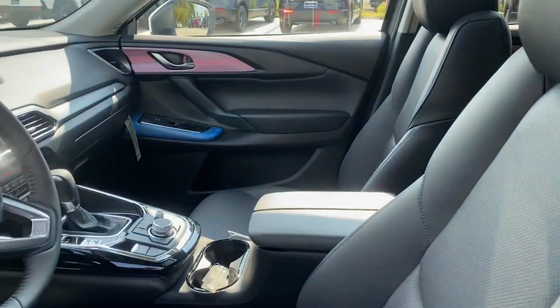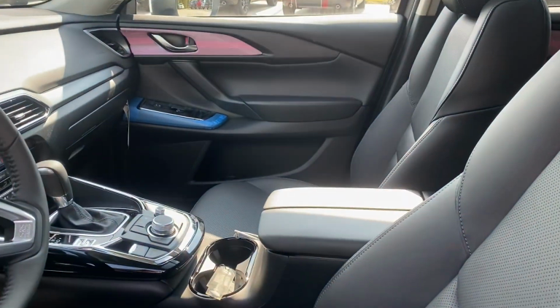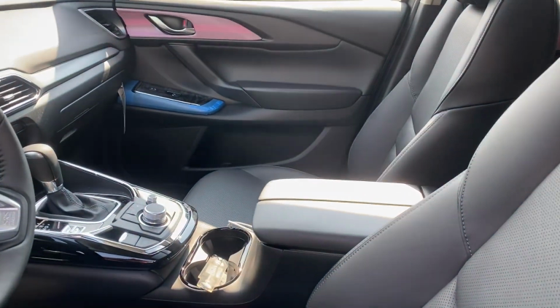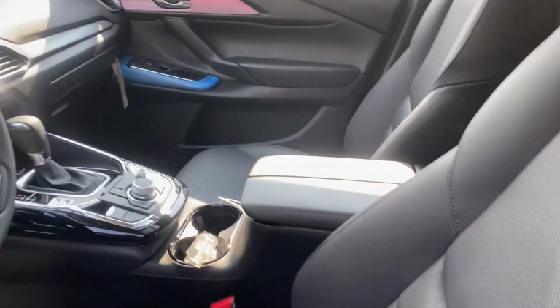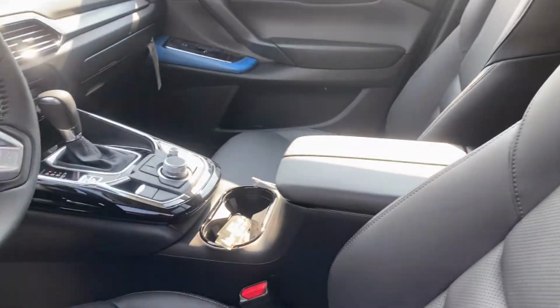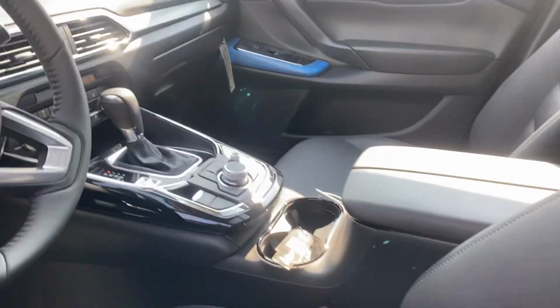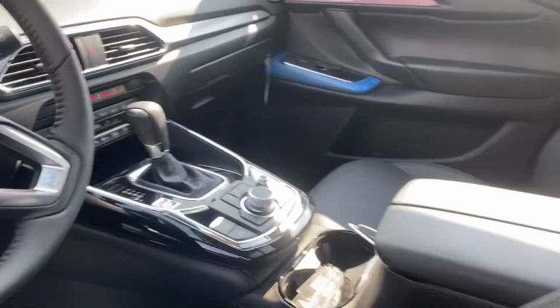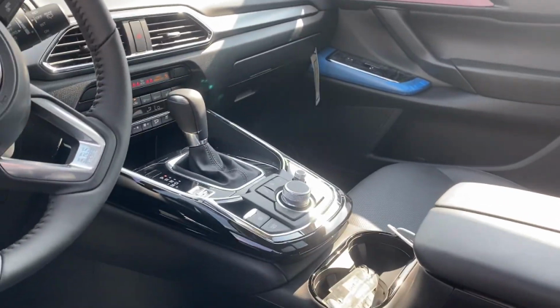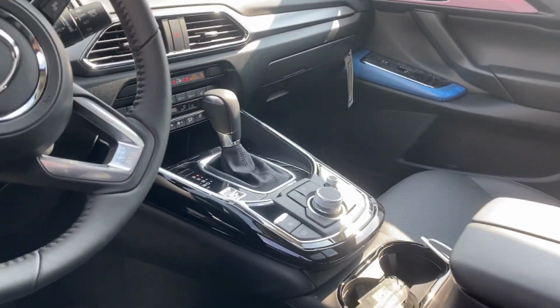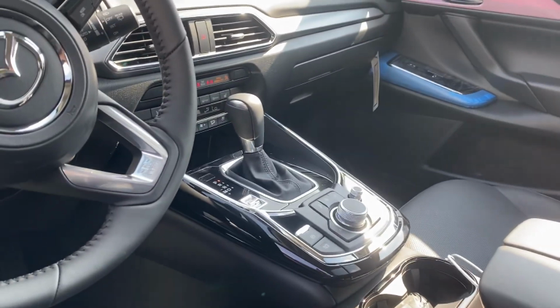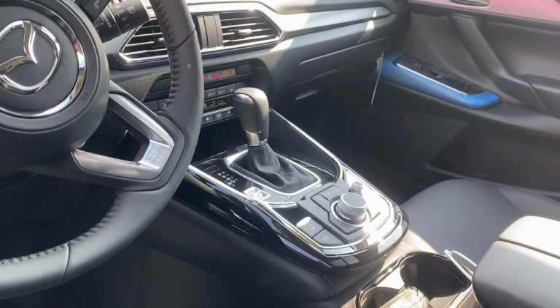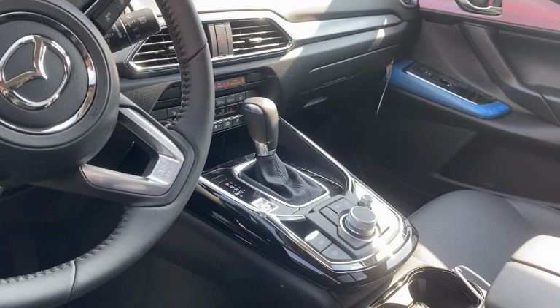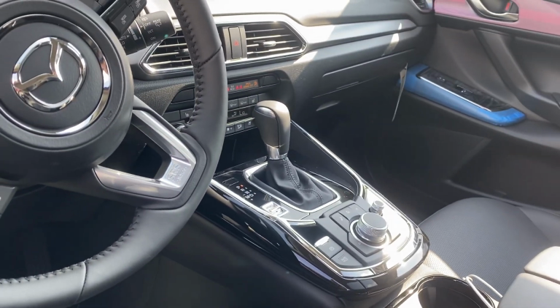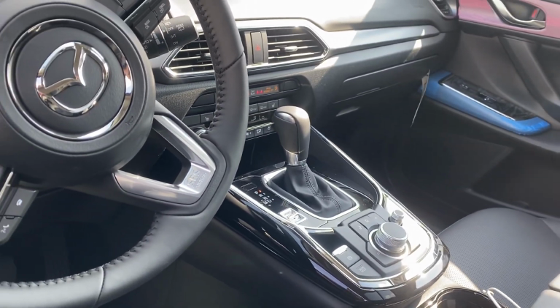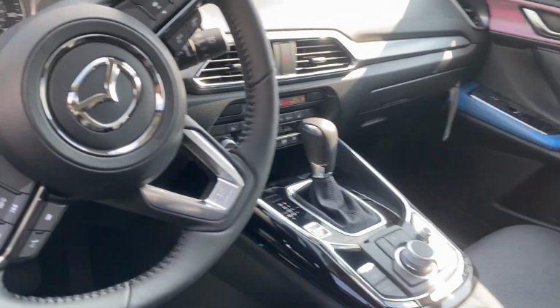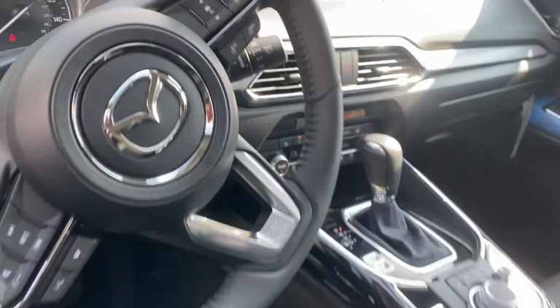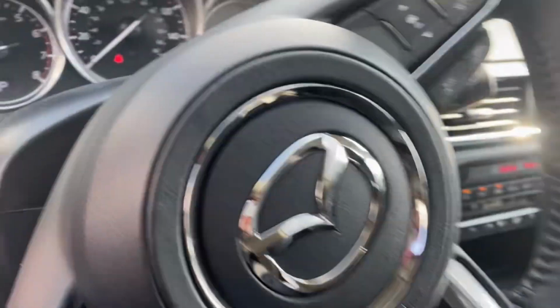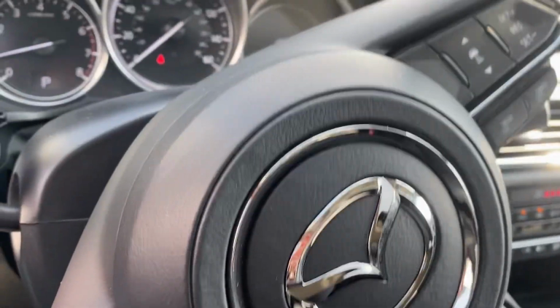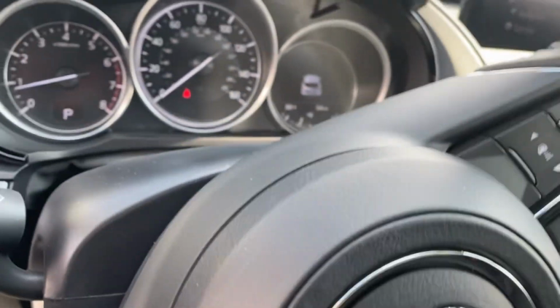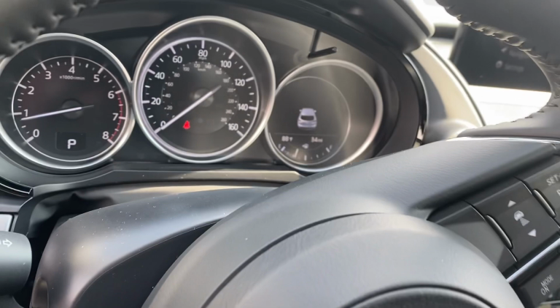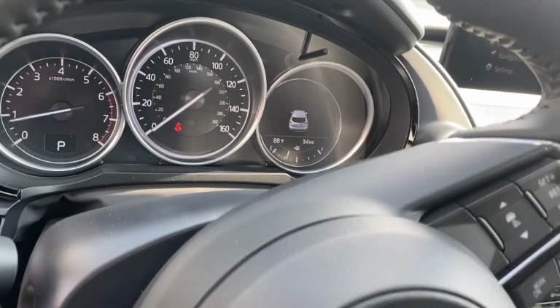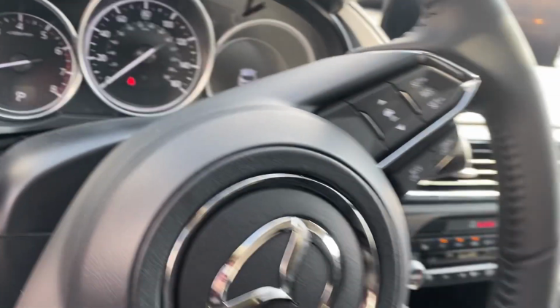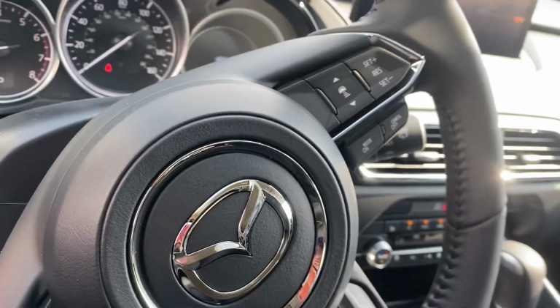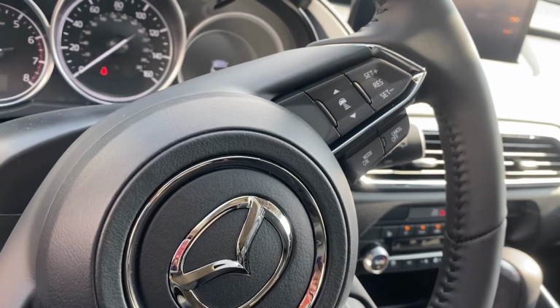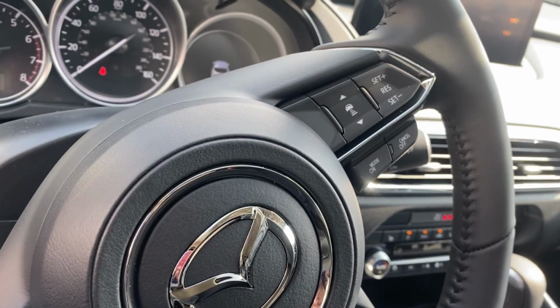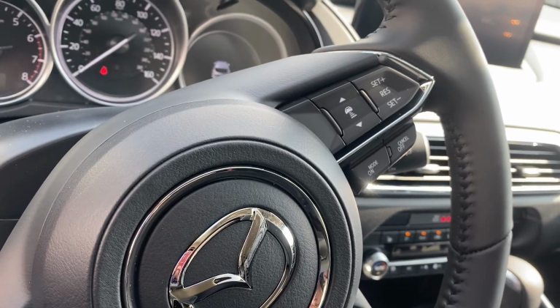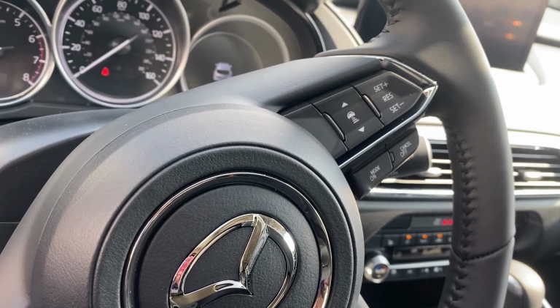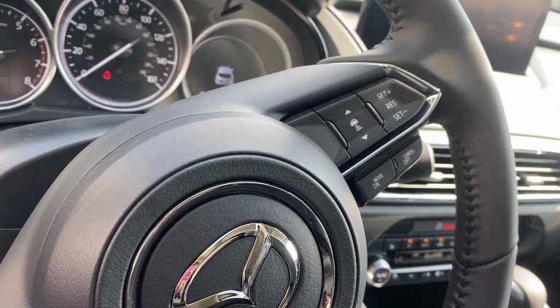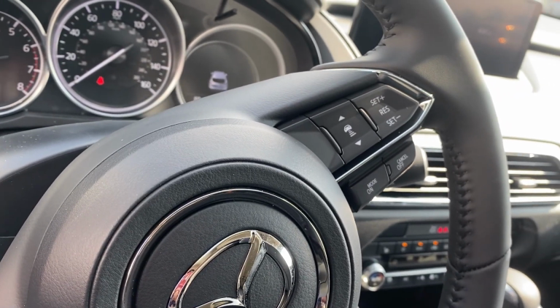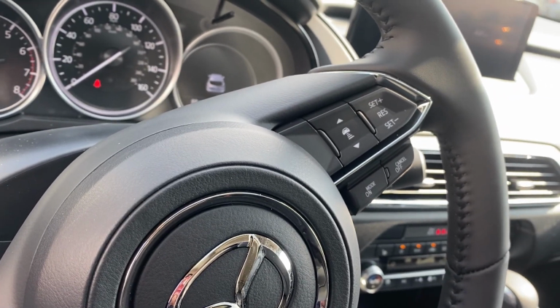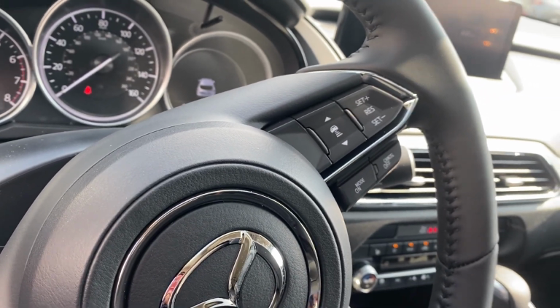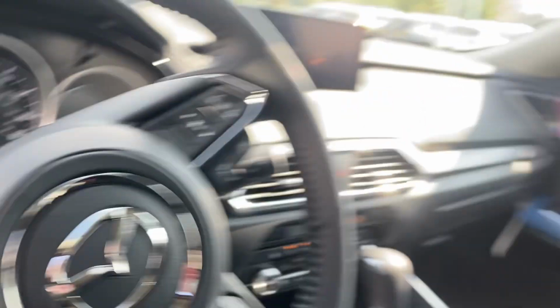You do have cooling and heated seats in this one. Your safety features are the same, so you're going to have lane assist, adaptive cruise control, and blind spot monitoring.